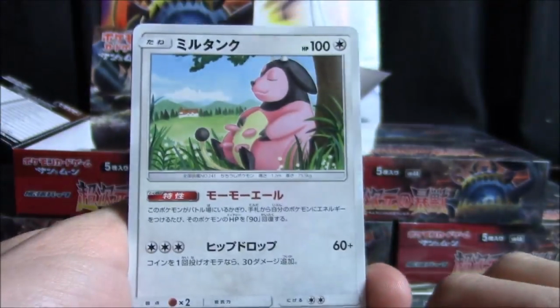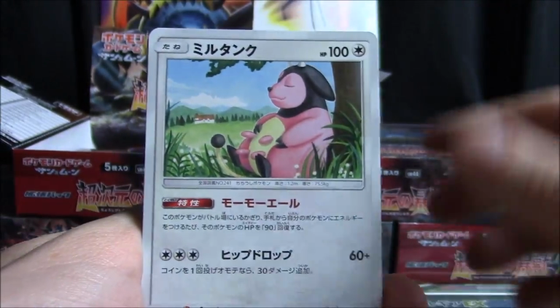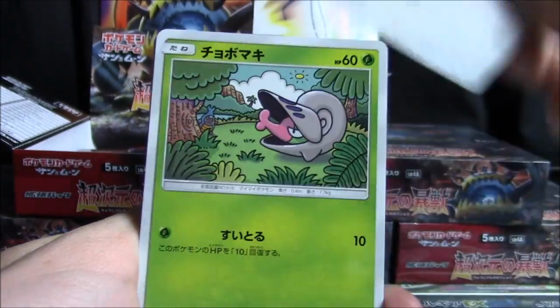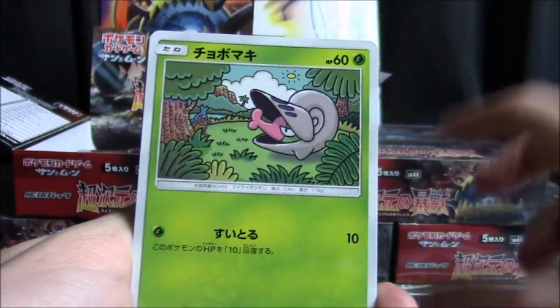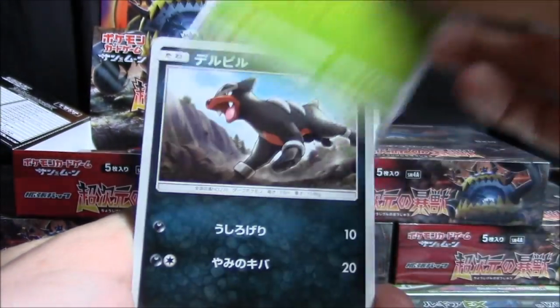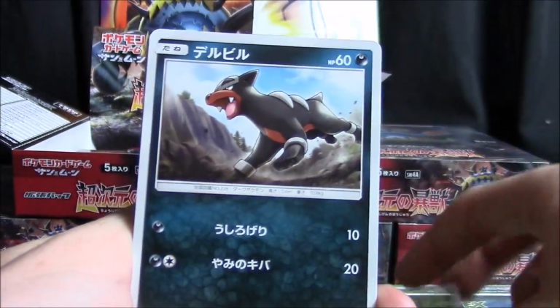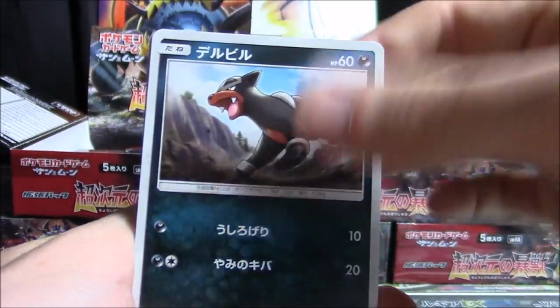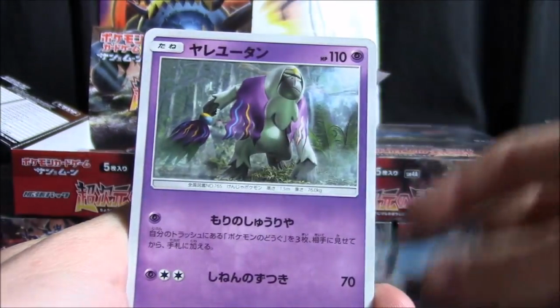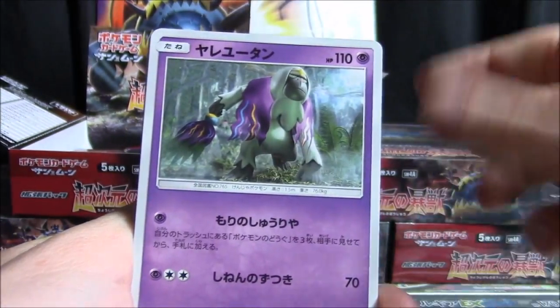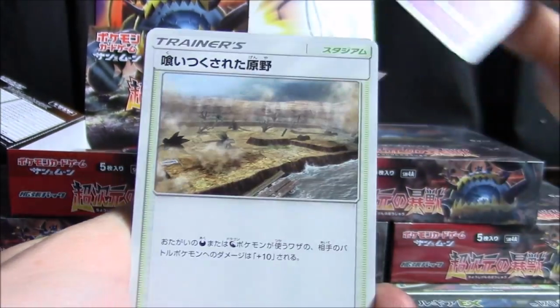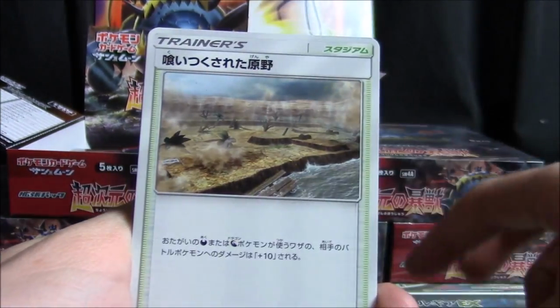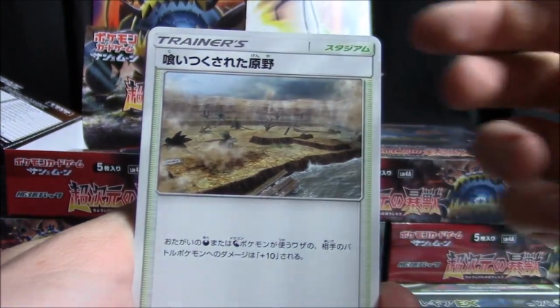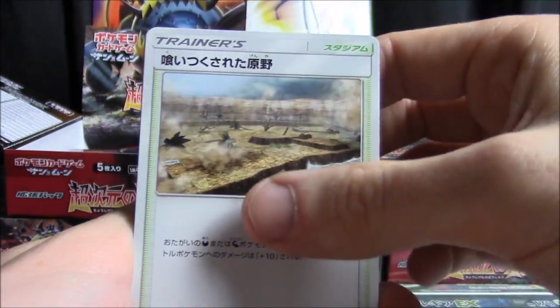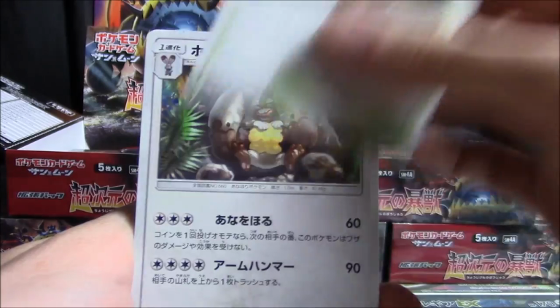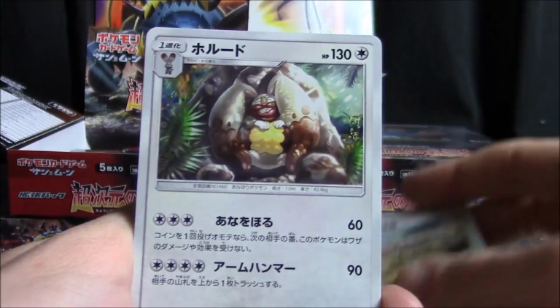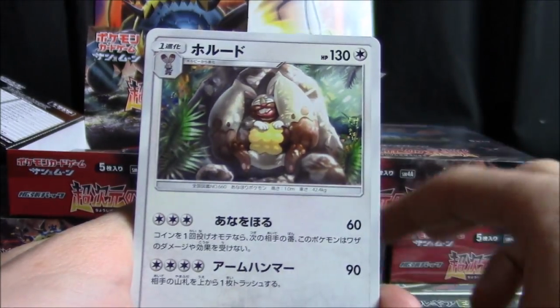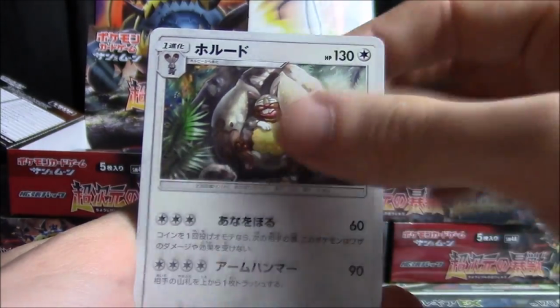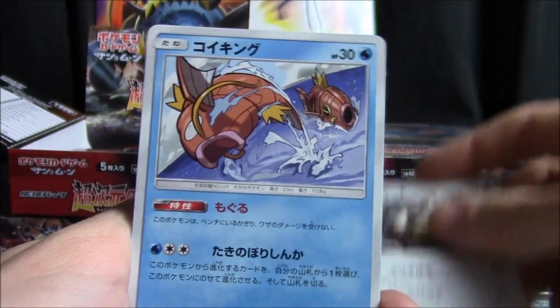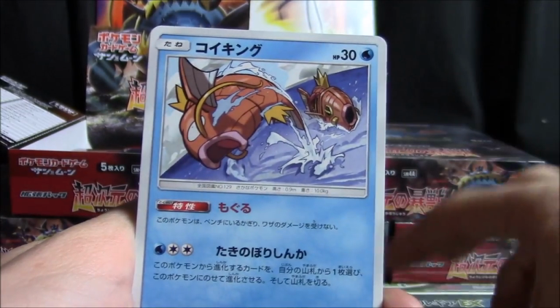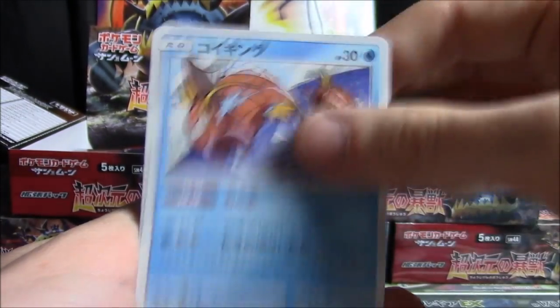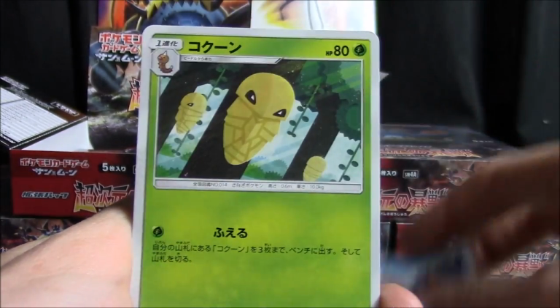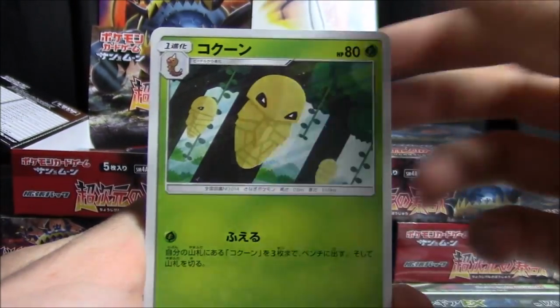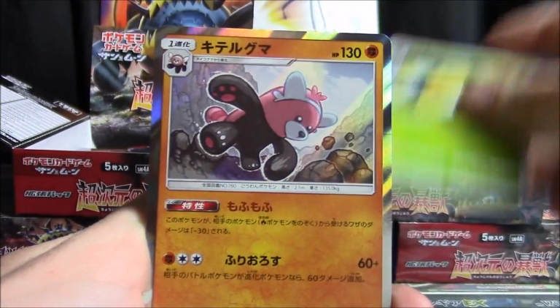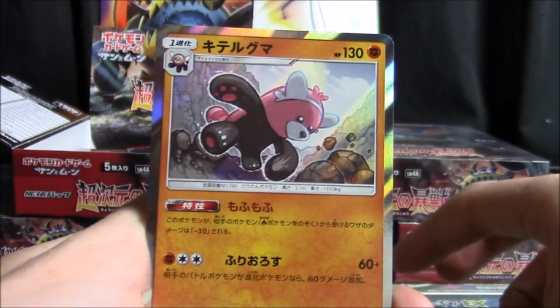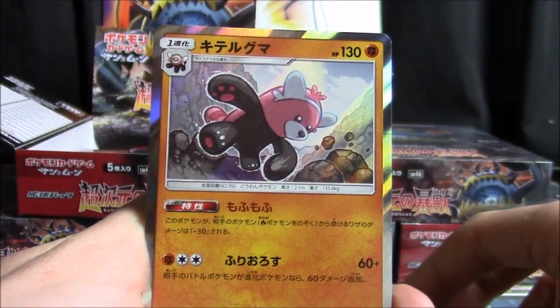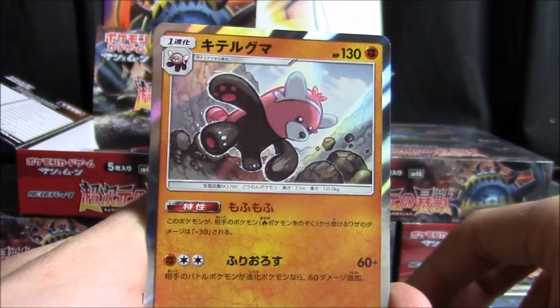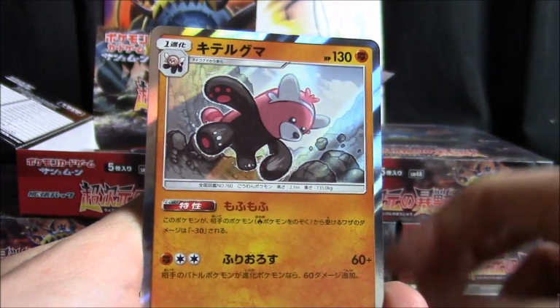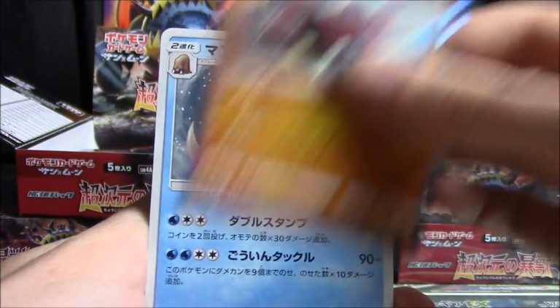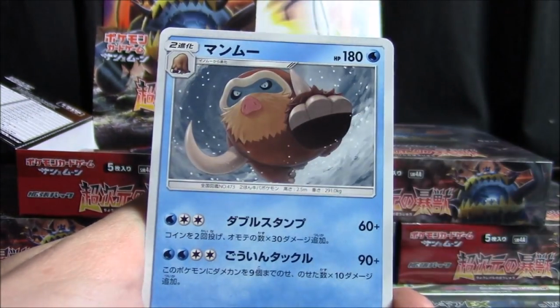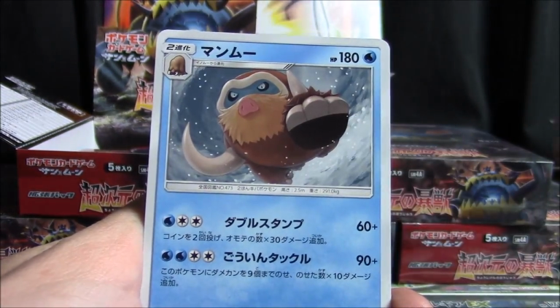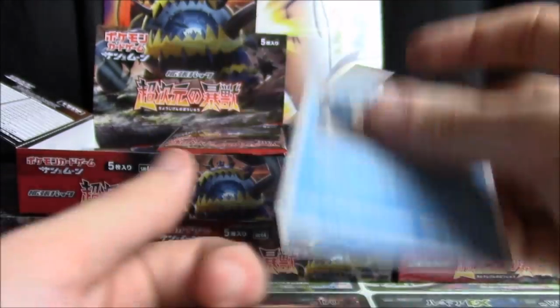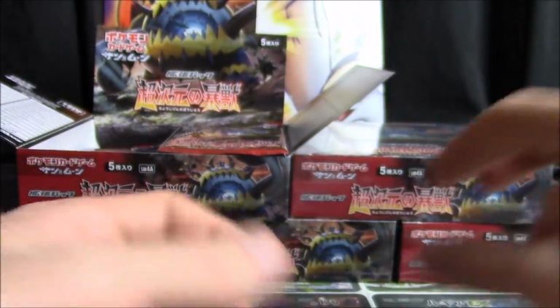So we got Miltank, Shelmet, Houndour, a Kangaskhan, a Ravaged Plains, Diggersby, Magikarp, Kakuna, a Bewear holo, and a Mamoswine.